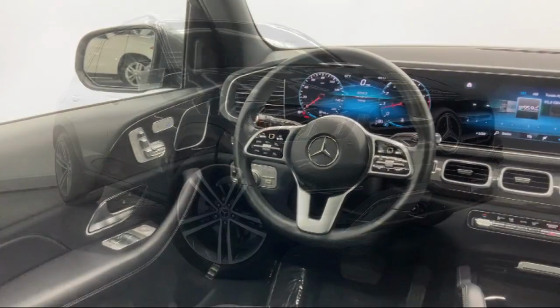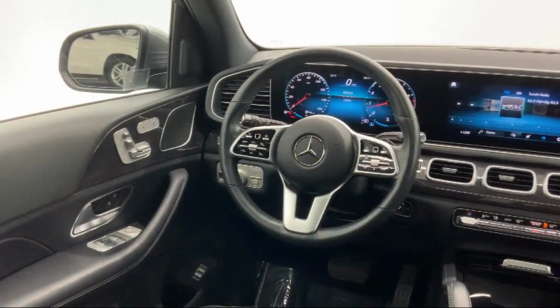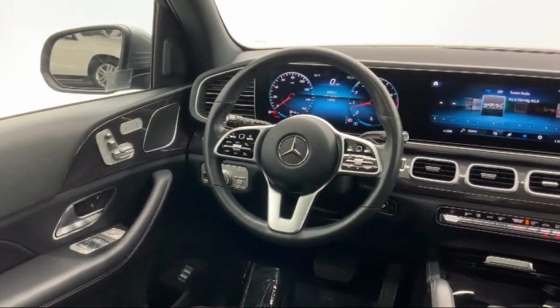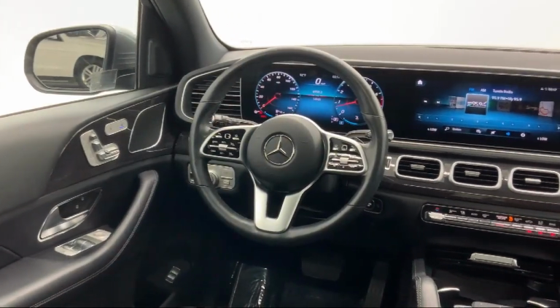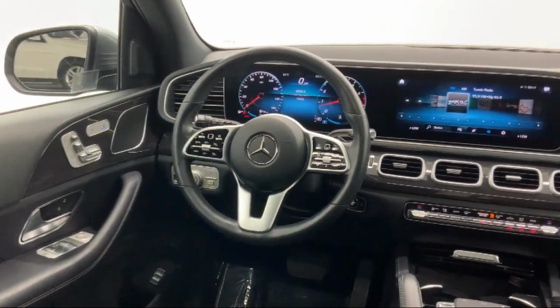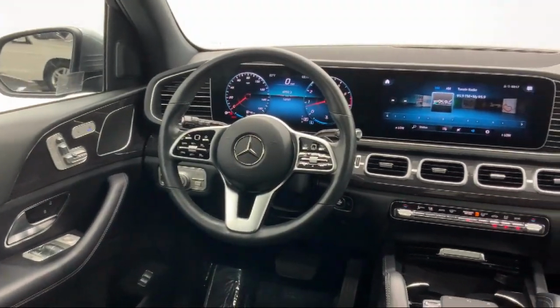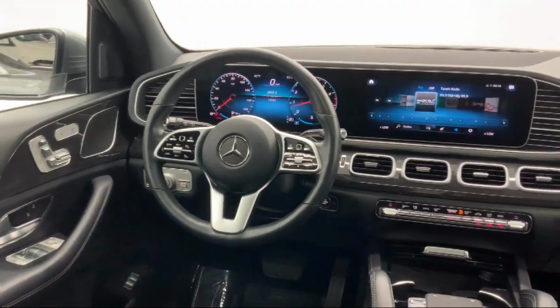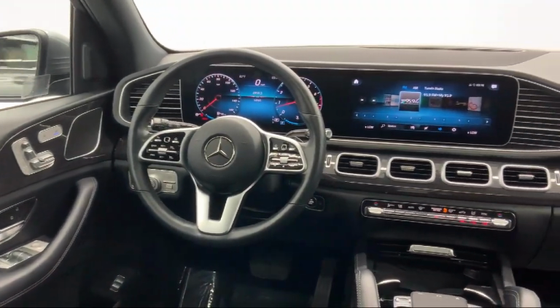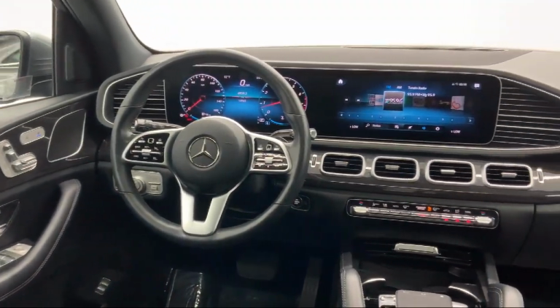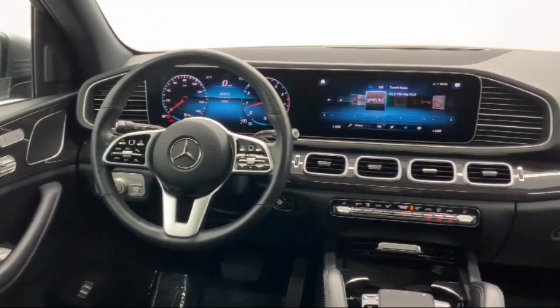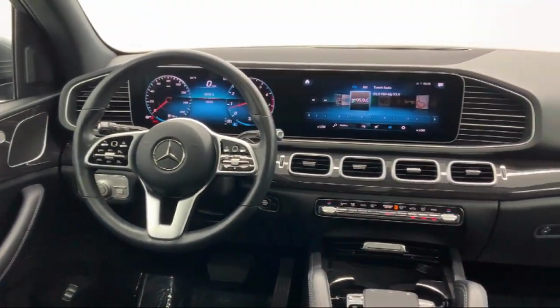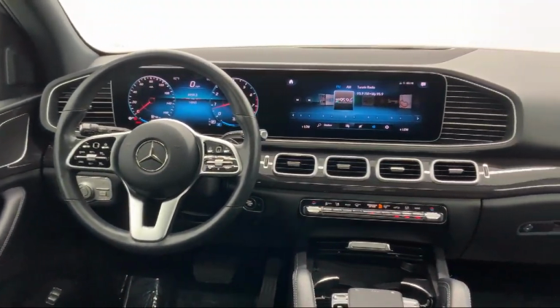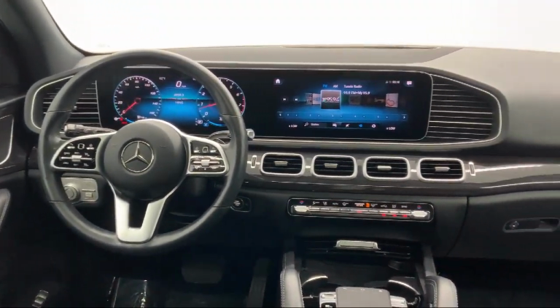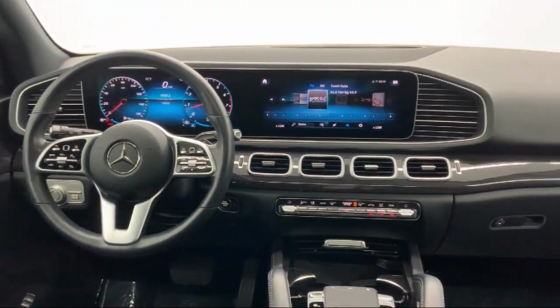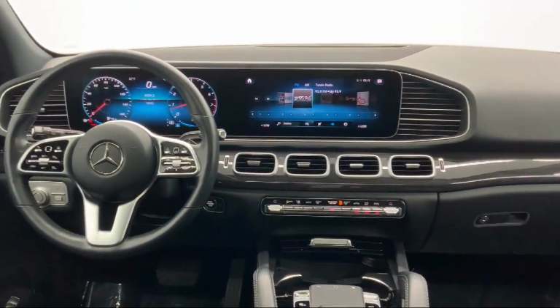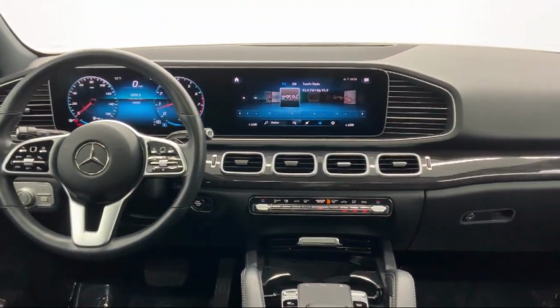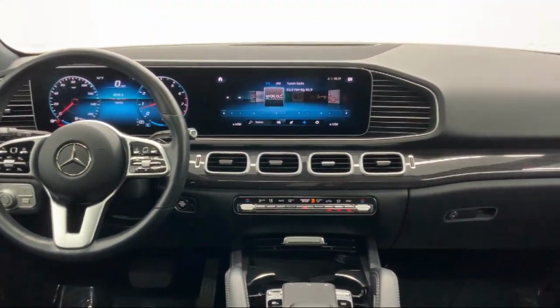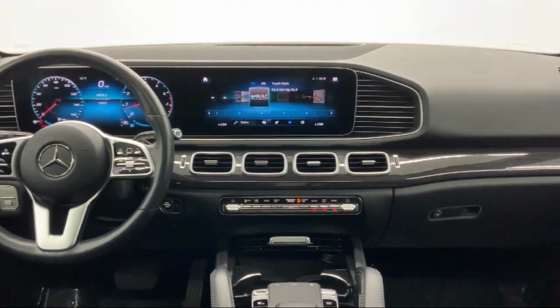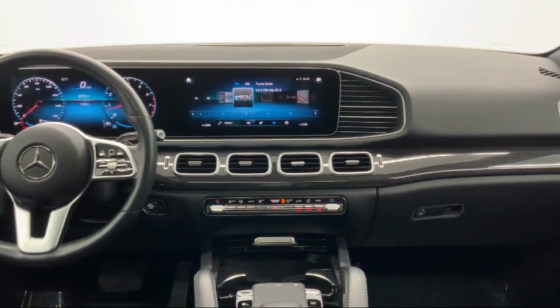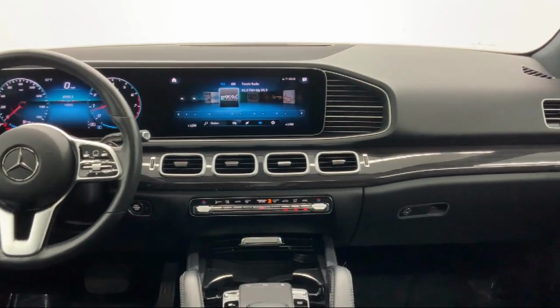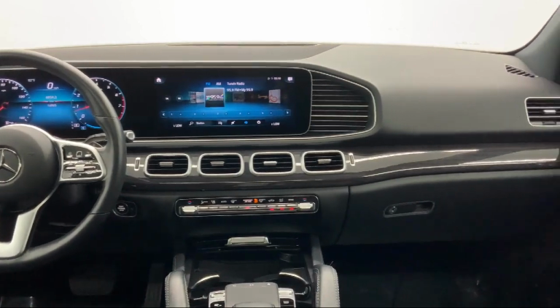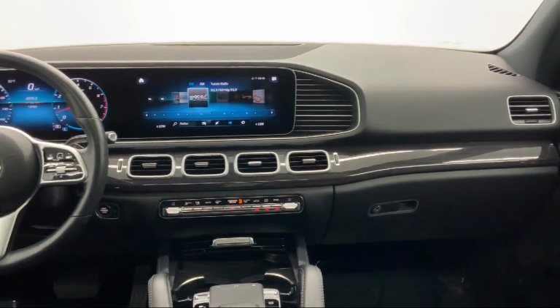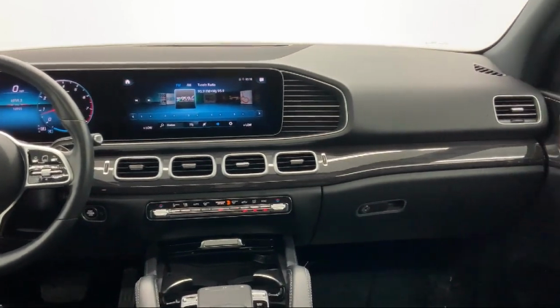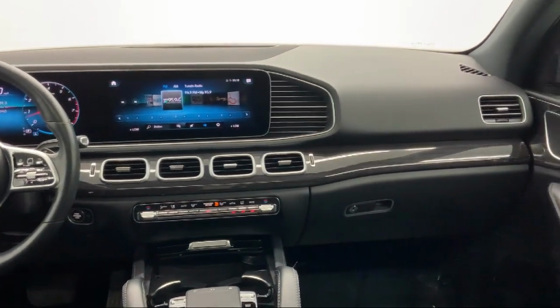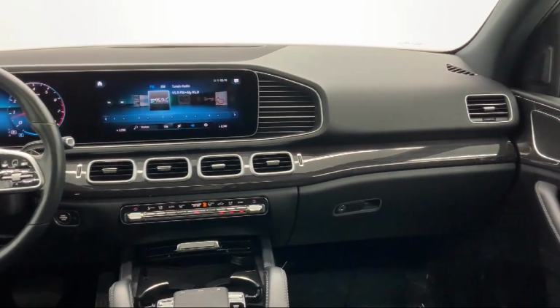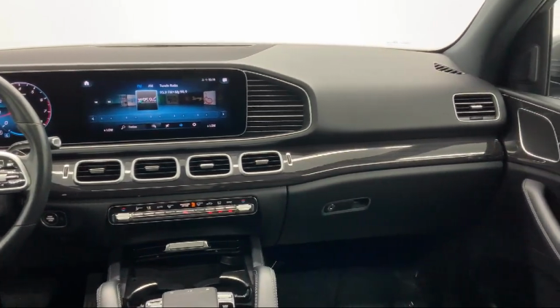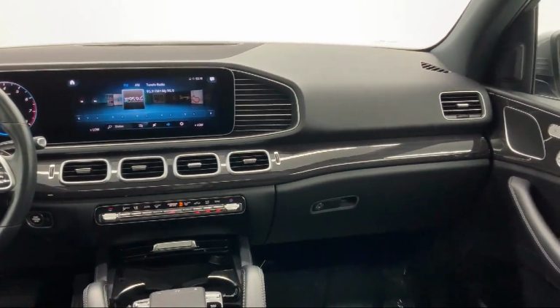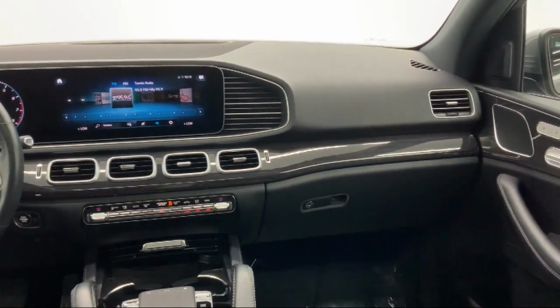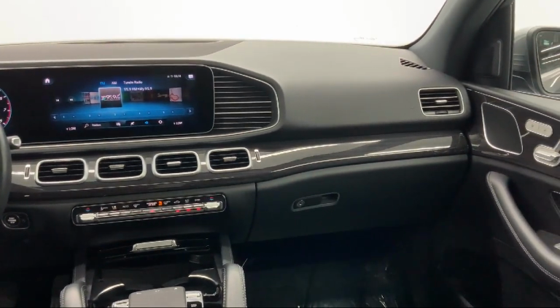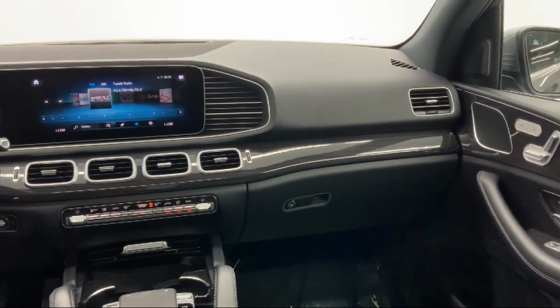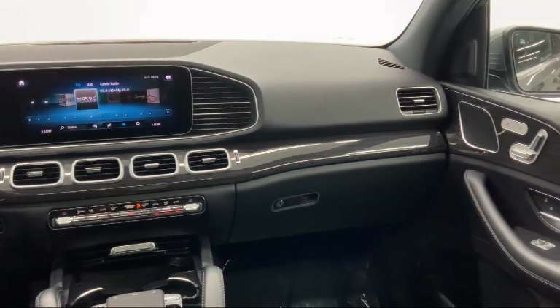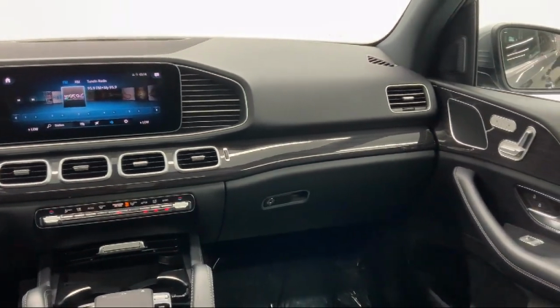Front Collision Mitigation, Android Auto, Power Liftgate Rear Cargo Access, and has less than 20,000 miles on the odometer.